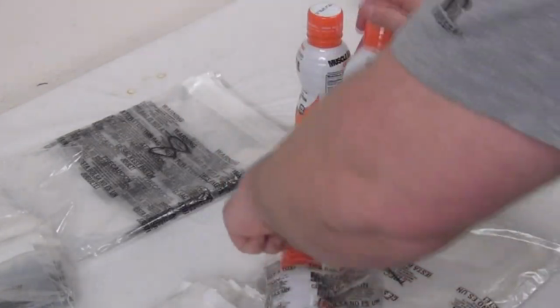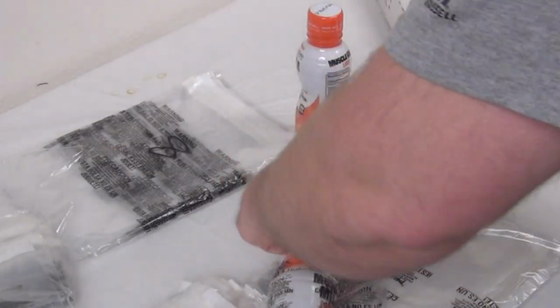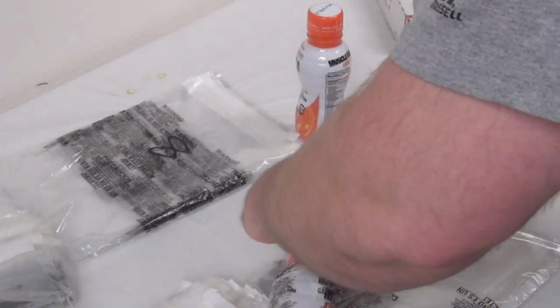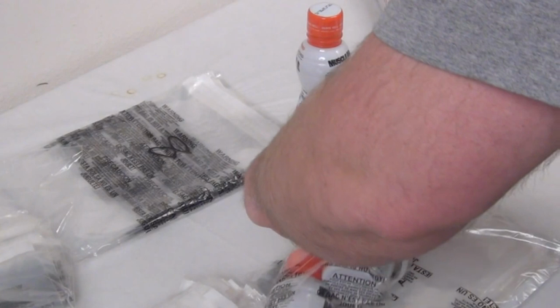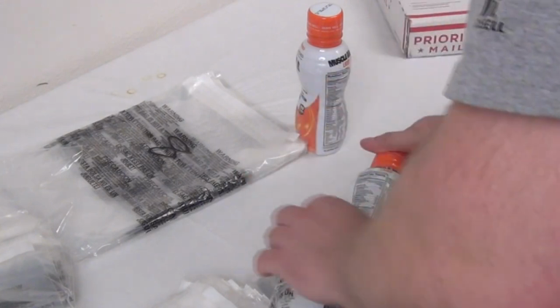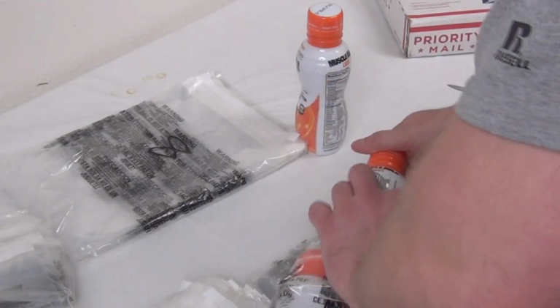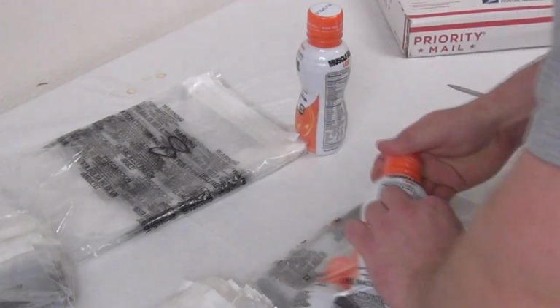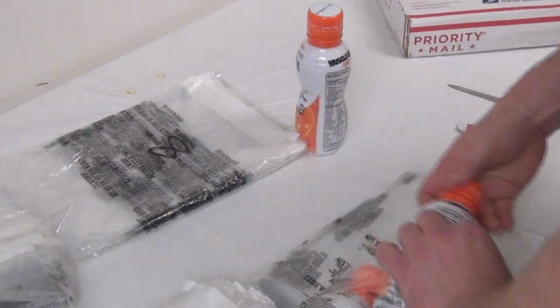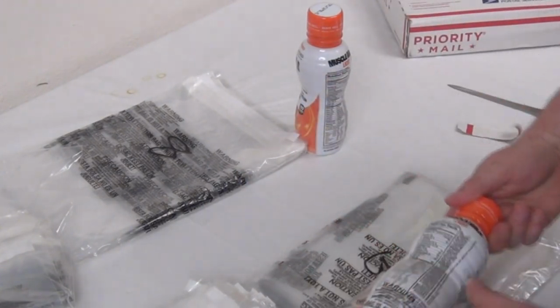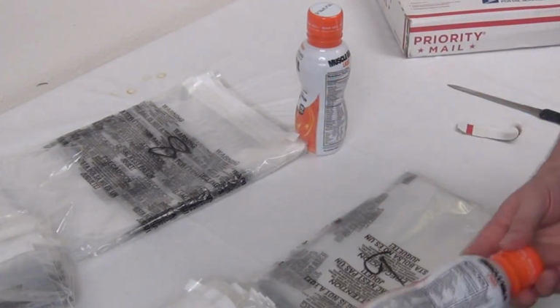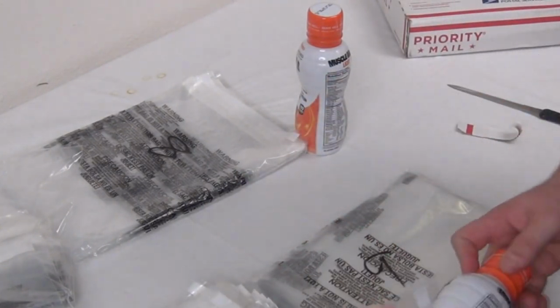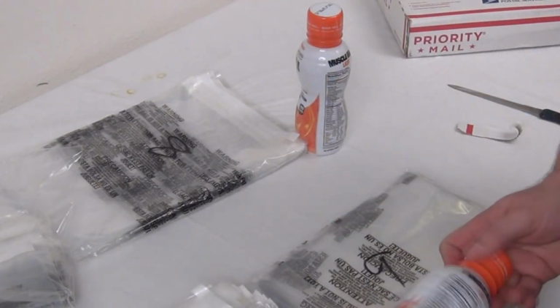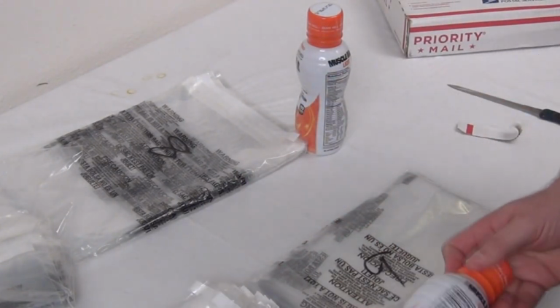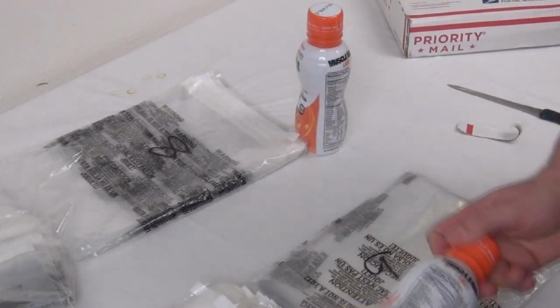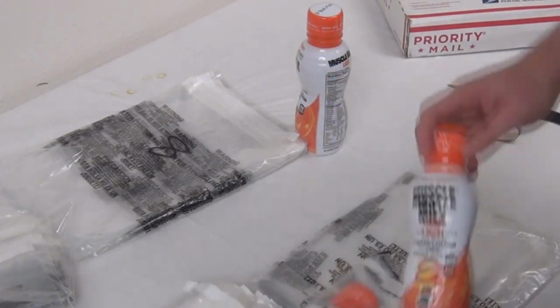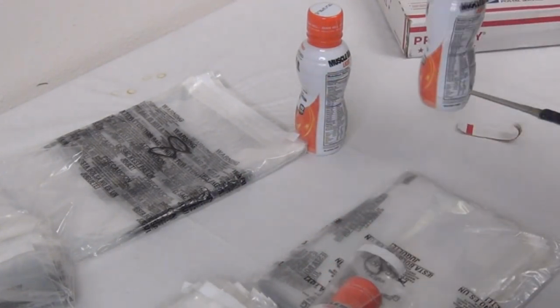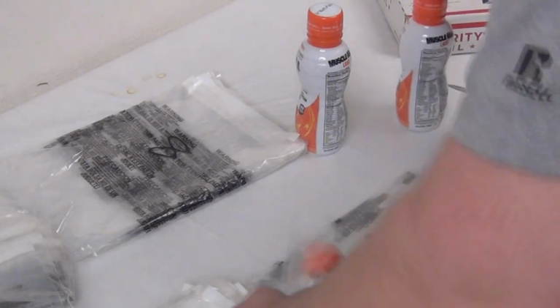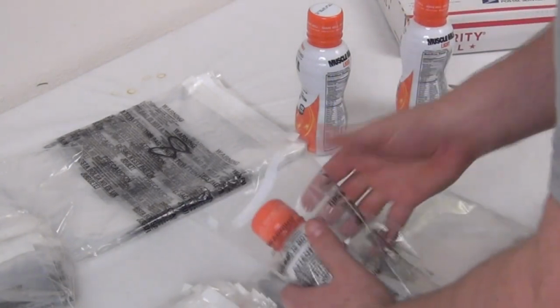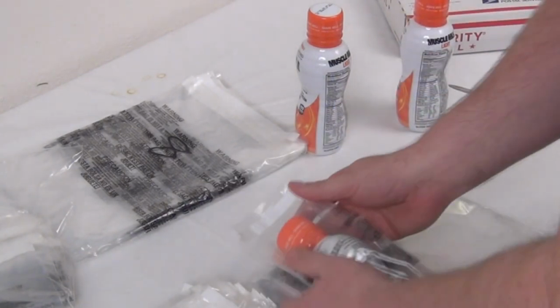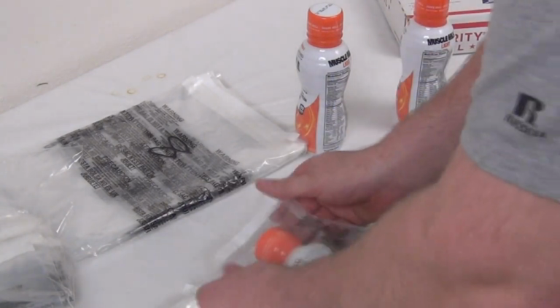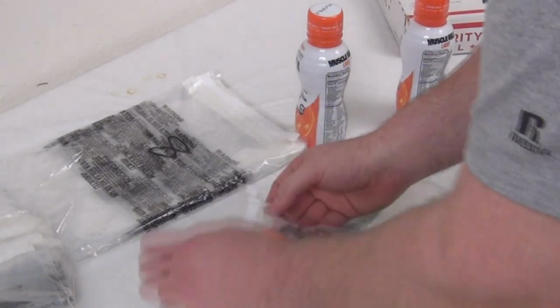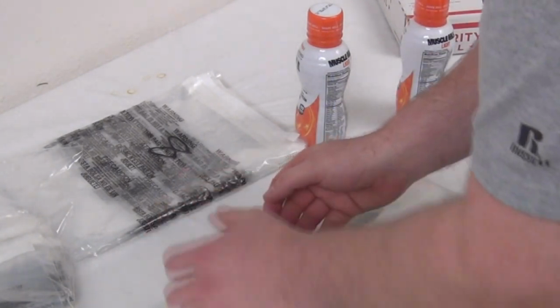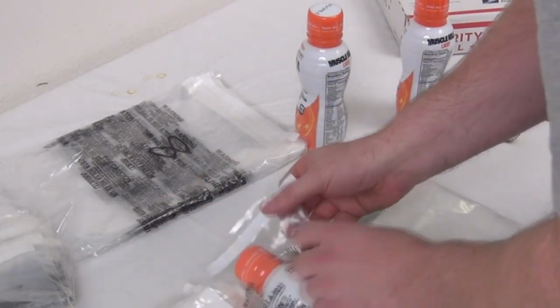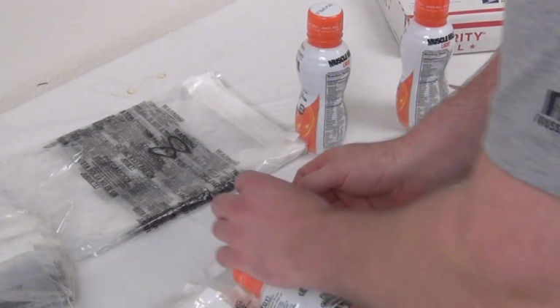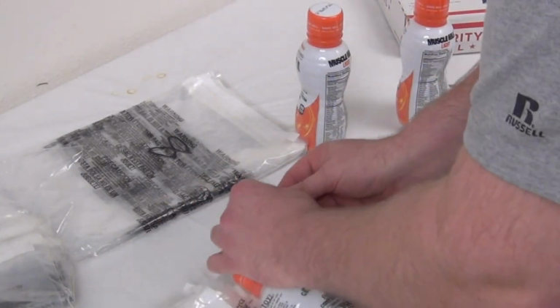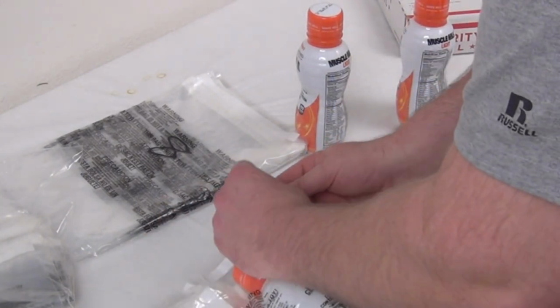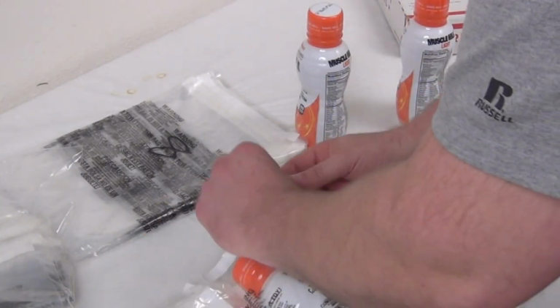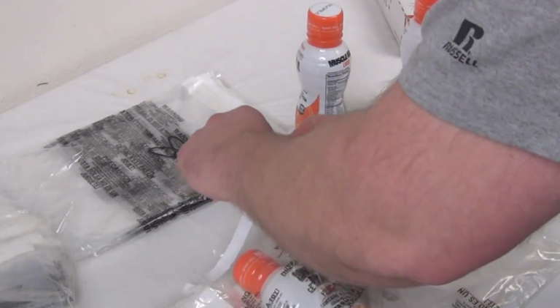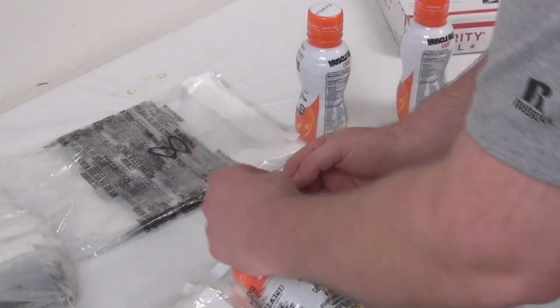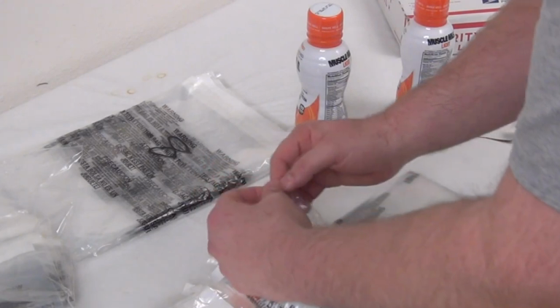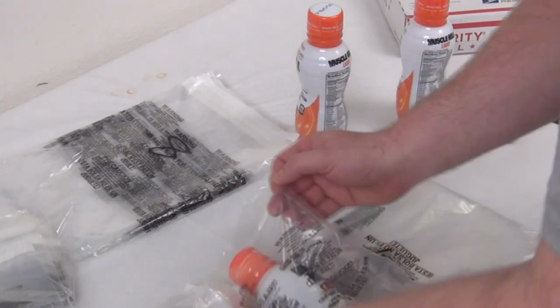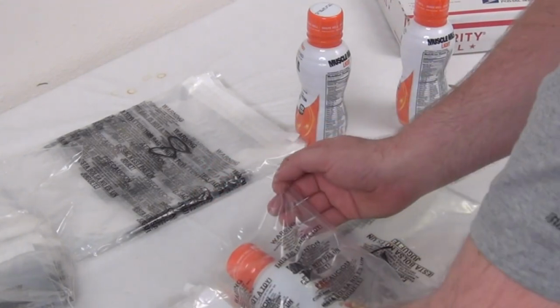Let's see if I can fit two of these in there — it's going to be a pretty tight fit. No, that's not going to work. Okay, so we'll just do one for now. But as you can see, instead of having to have your impulse sealer, you just take that part off right there.